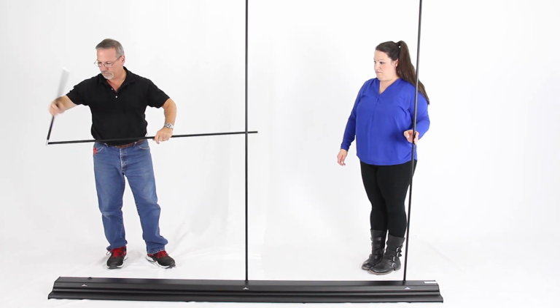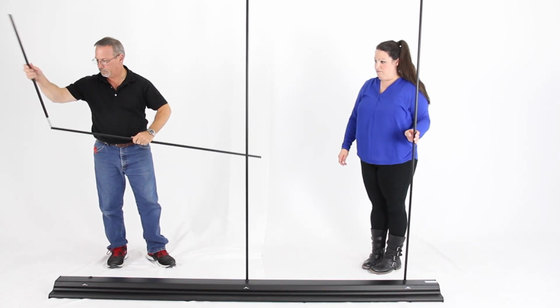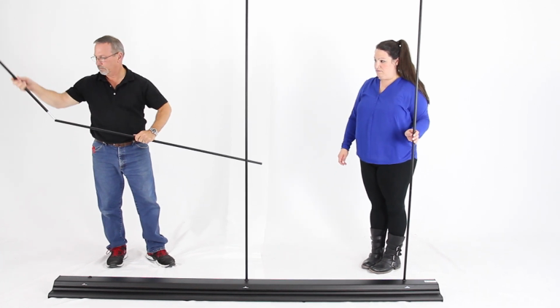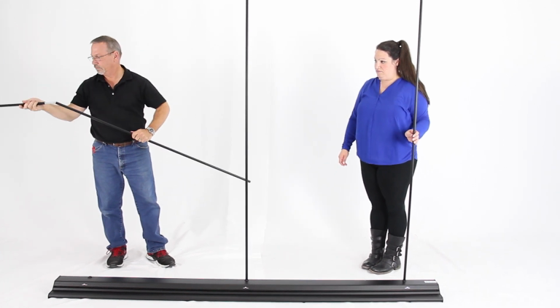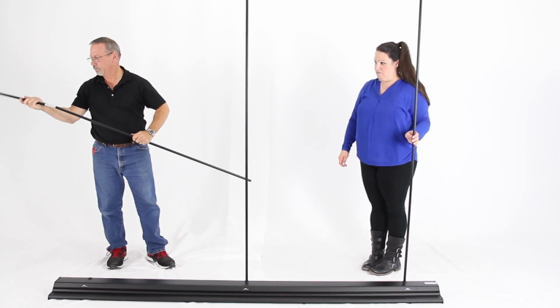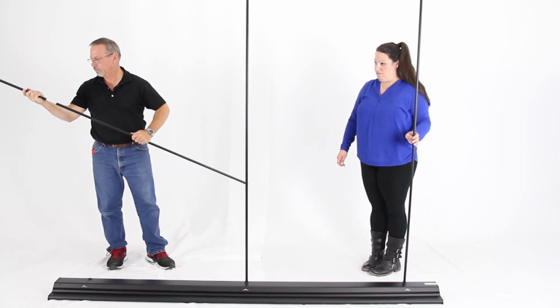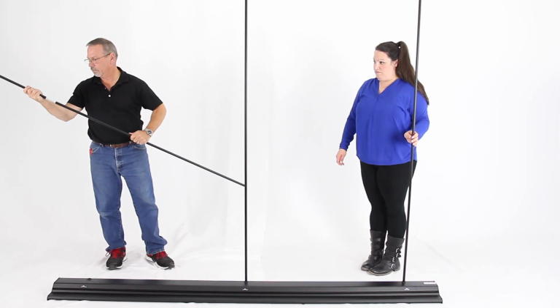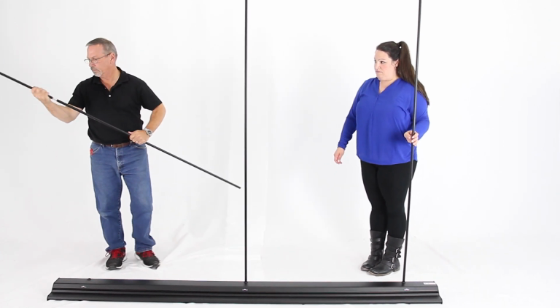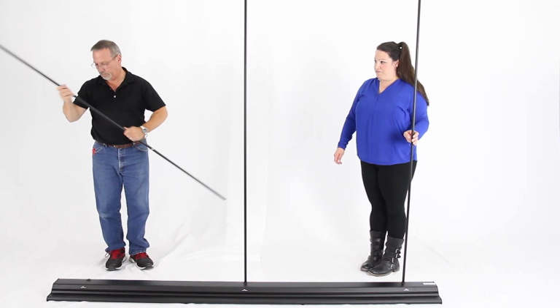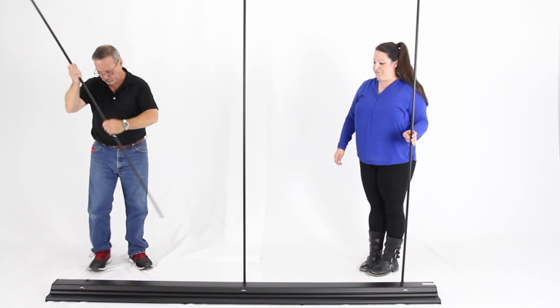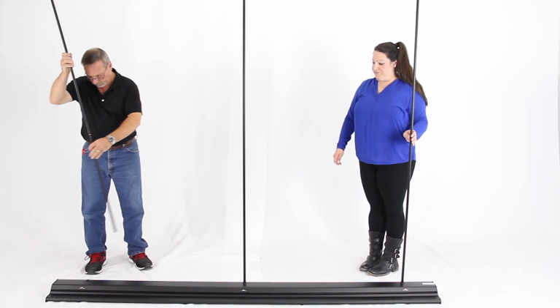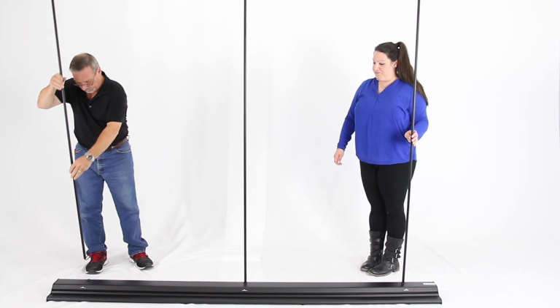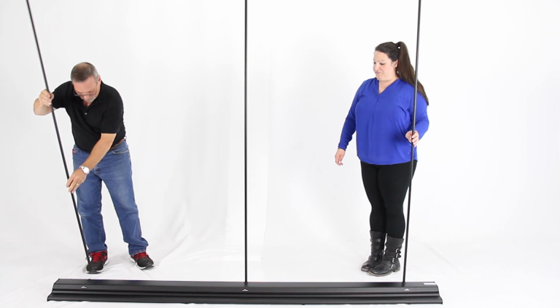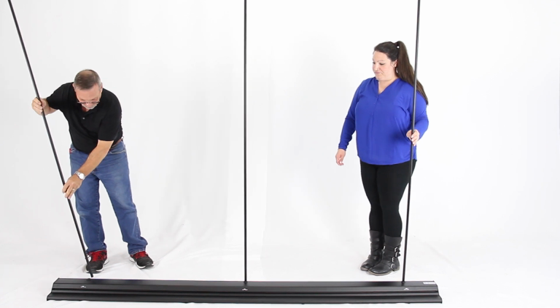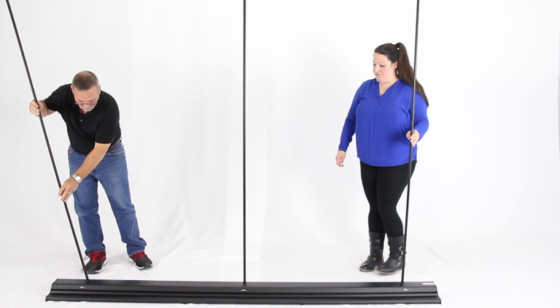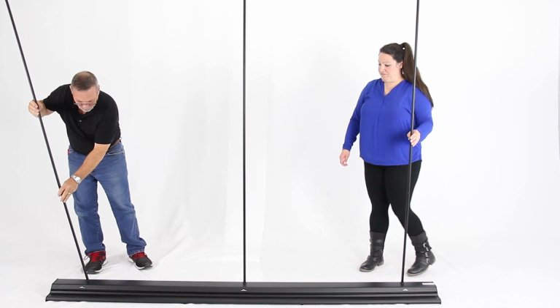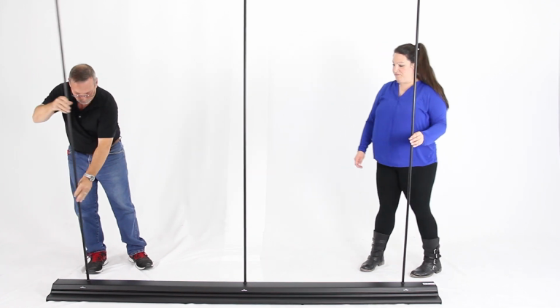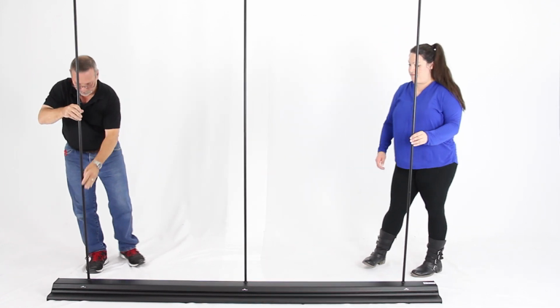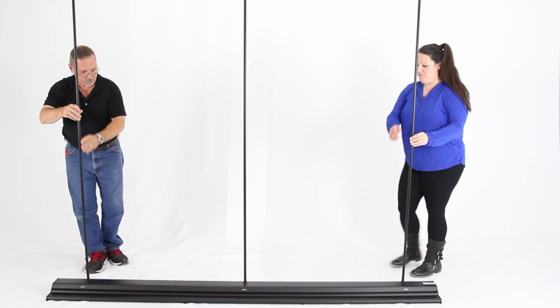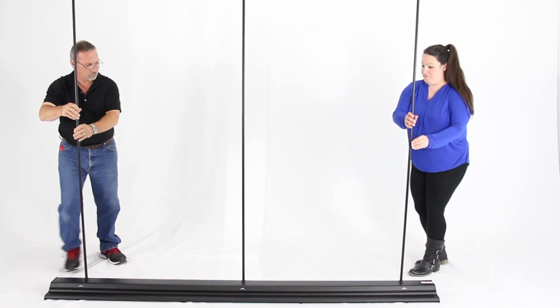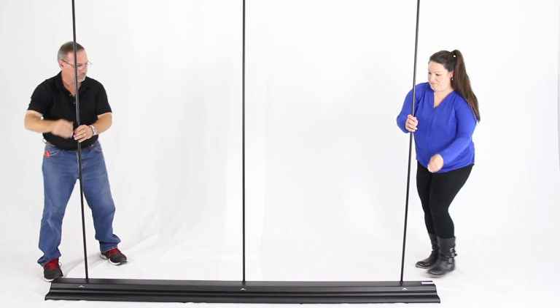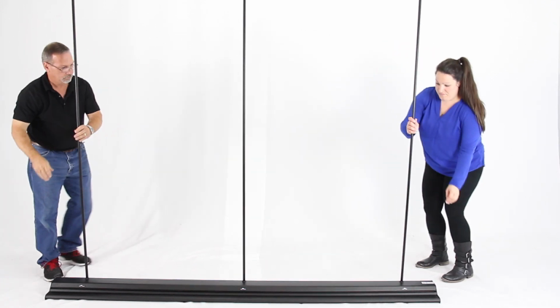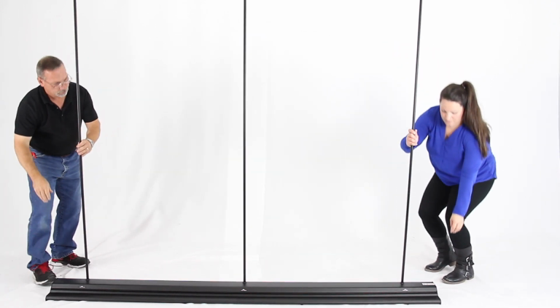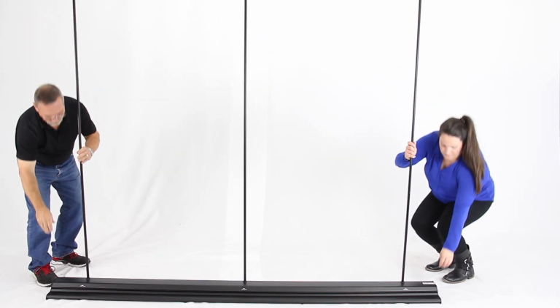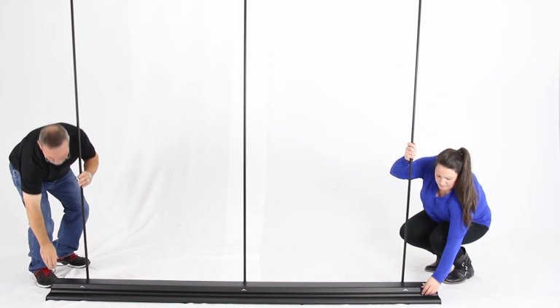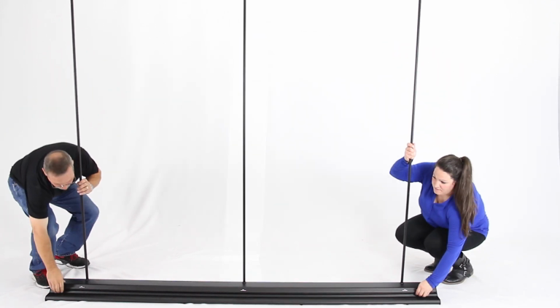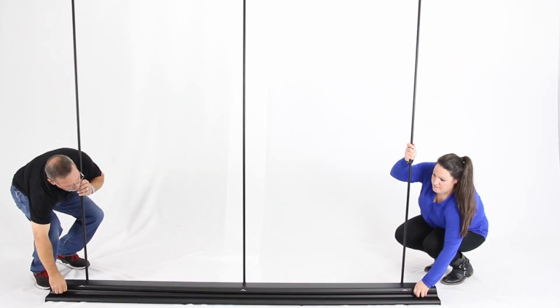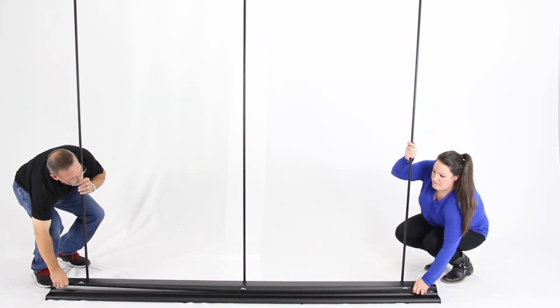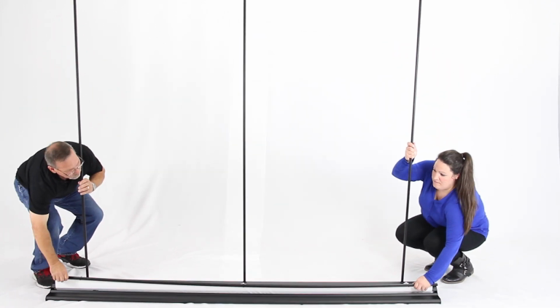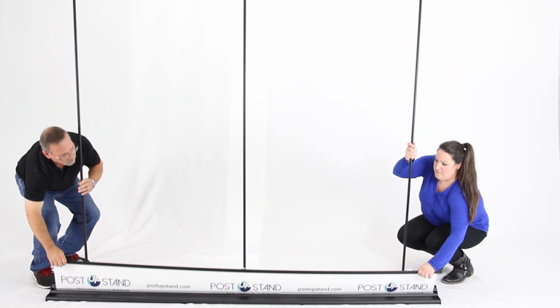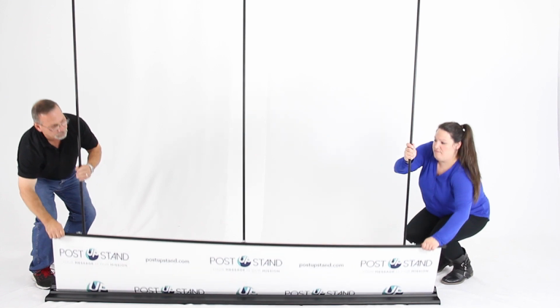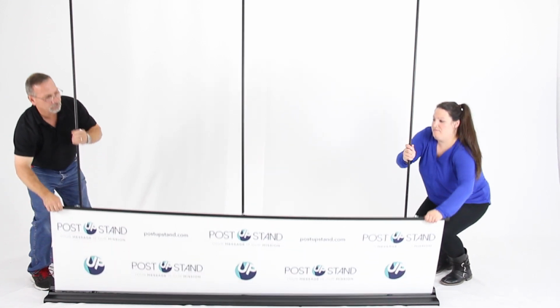Place the three support poles in the slots of the base. Then, pull the retractable banner from the base and attach it to the top of your support poles.